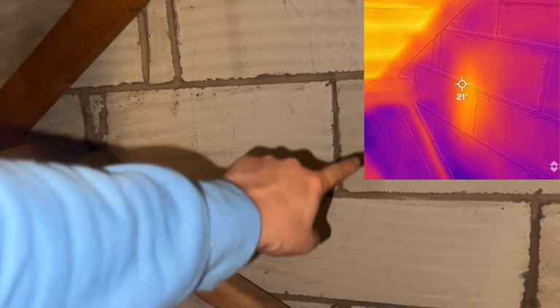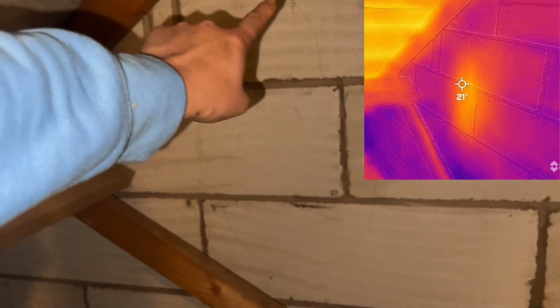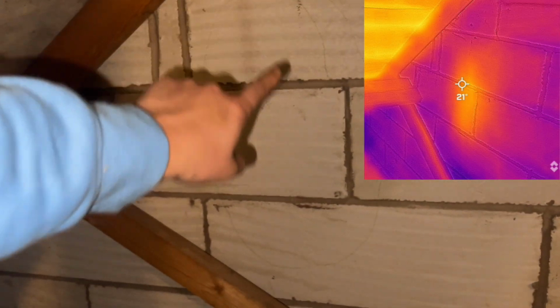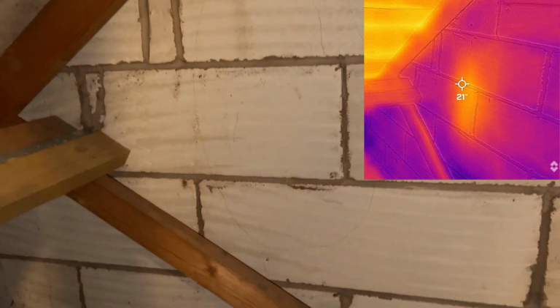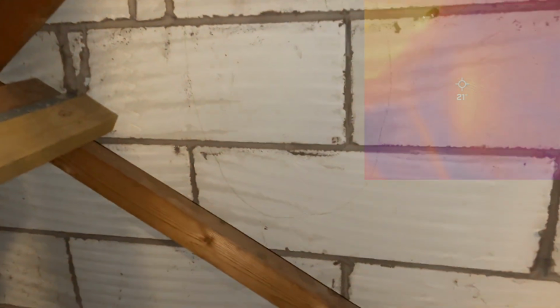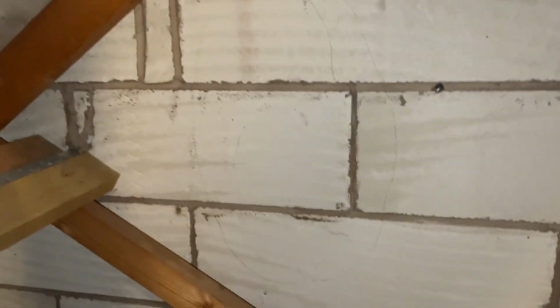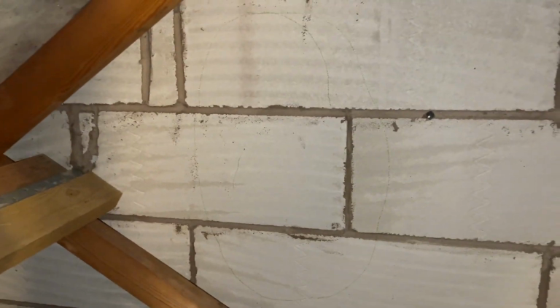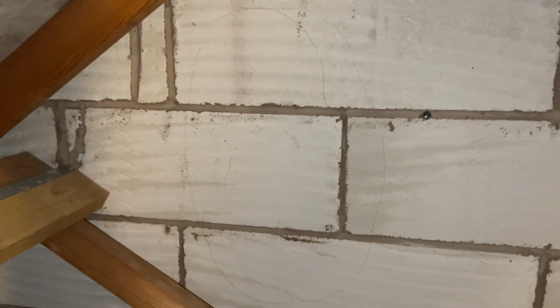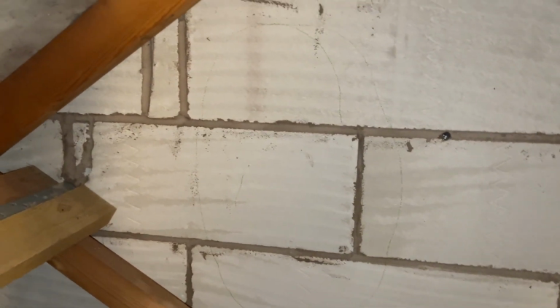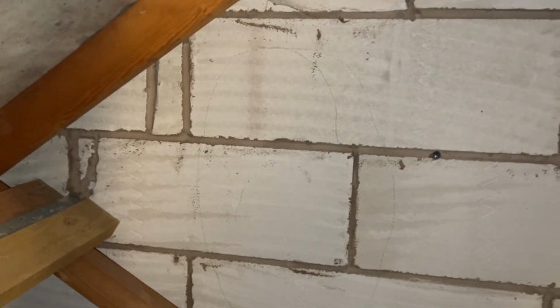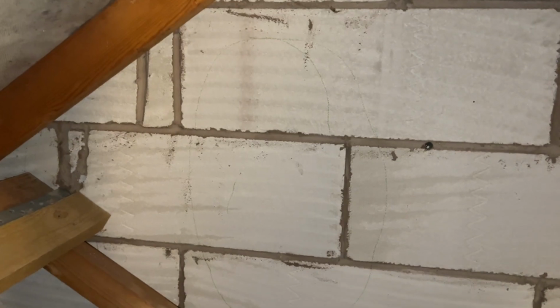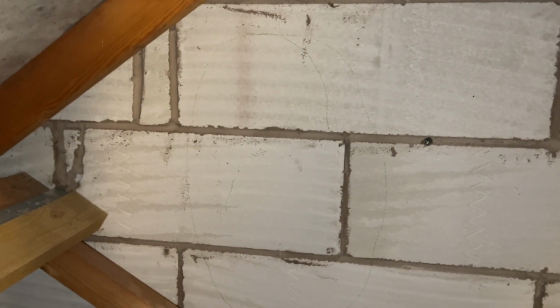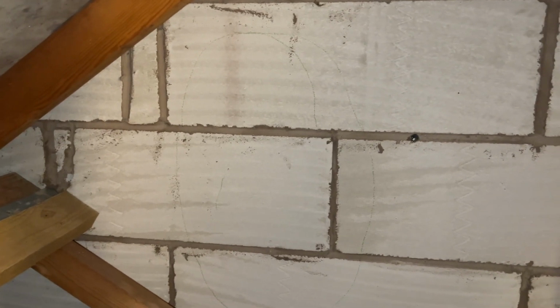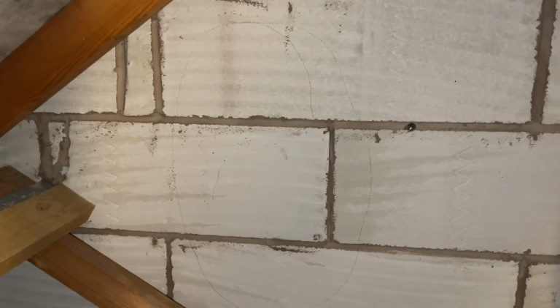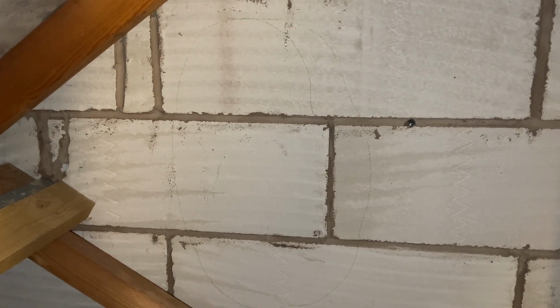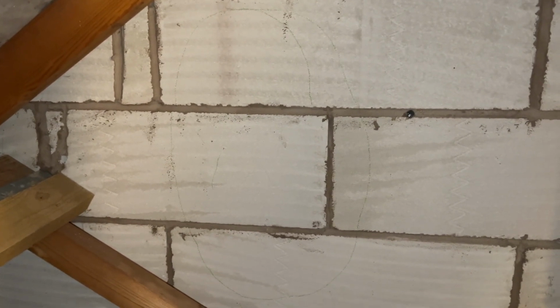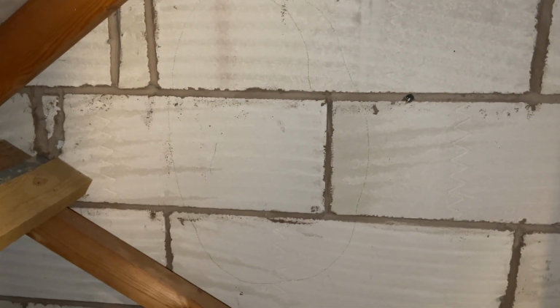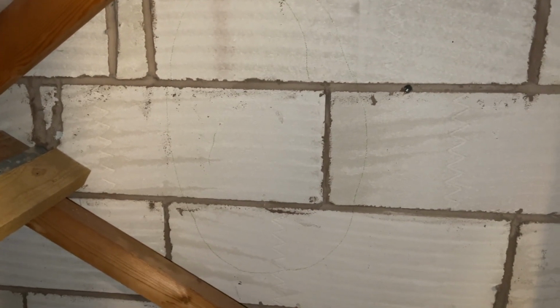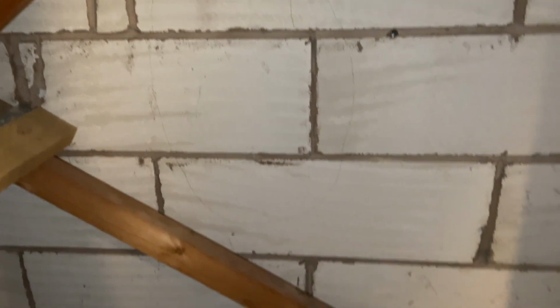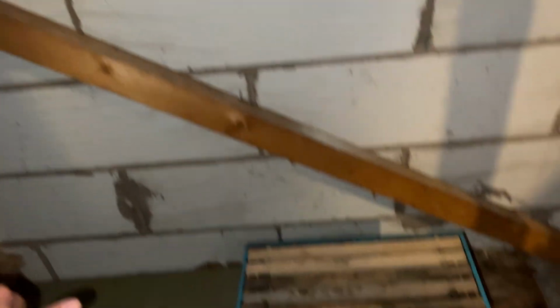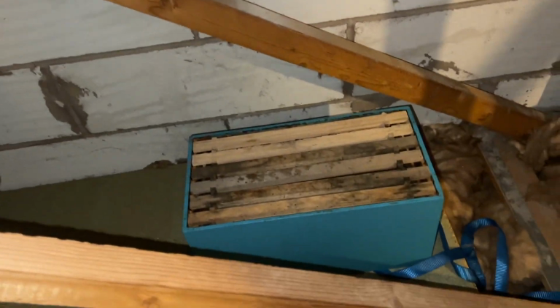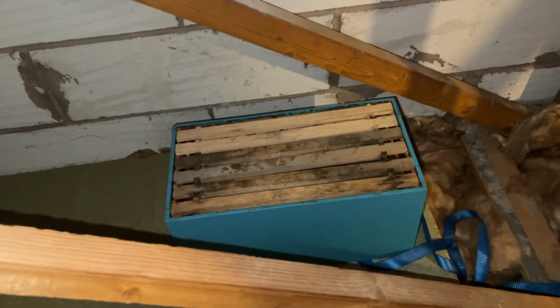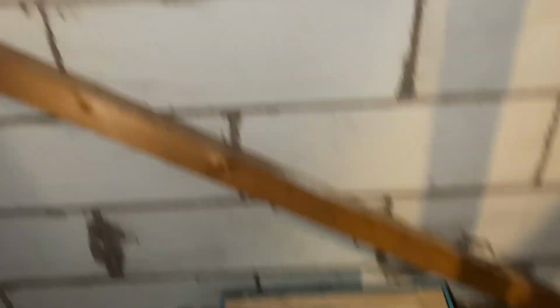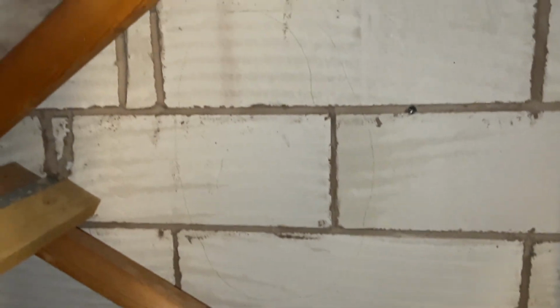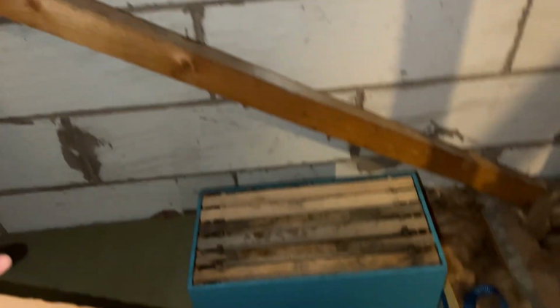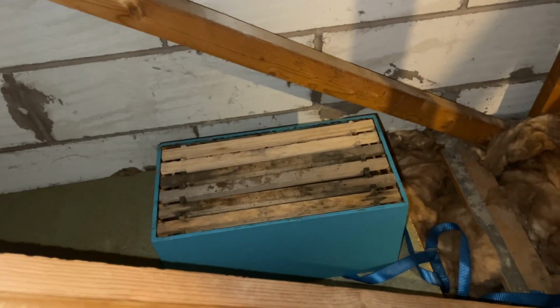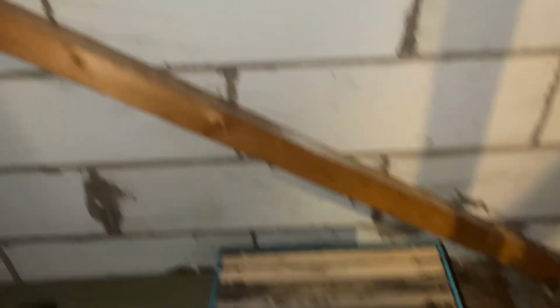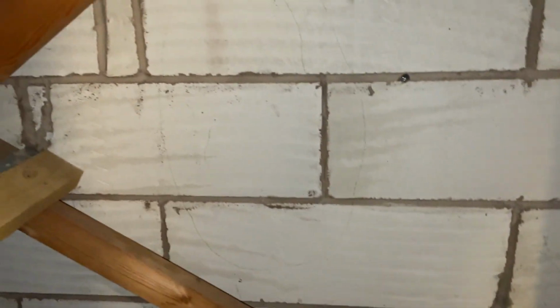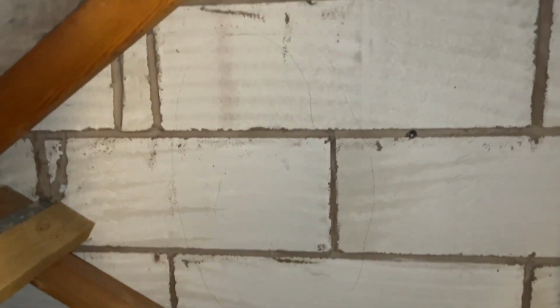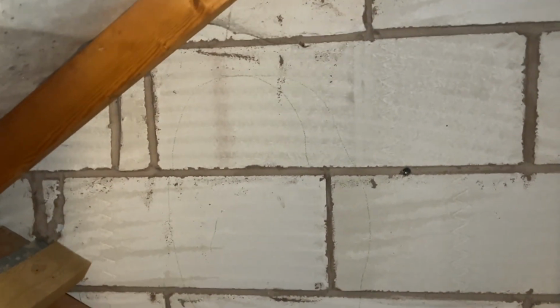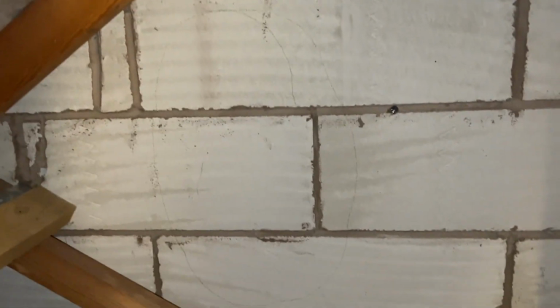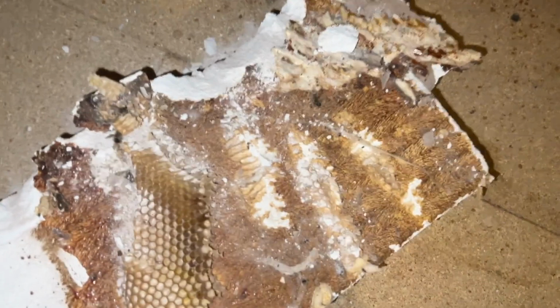This one we're going to do from inside. They don't tend to be very happy when you do them from inside, but on this one it's quite high up so we've got no choice. We've got the nuc ready and I'm going to start taking this apart. I've got the first brick out.